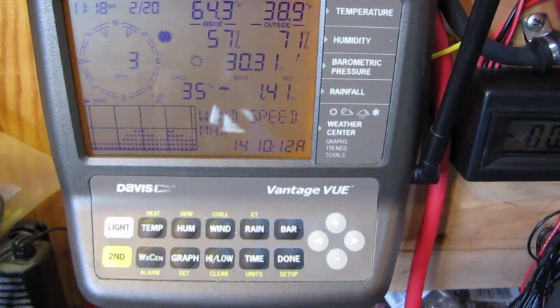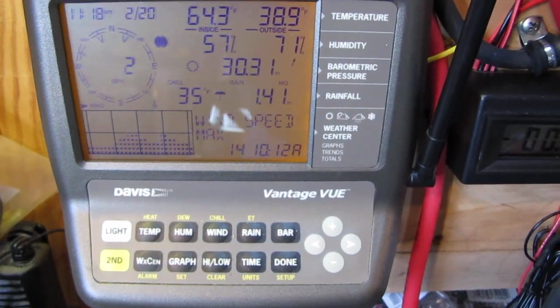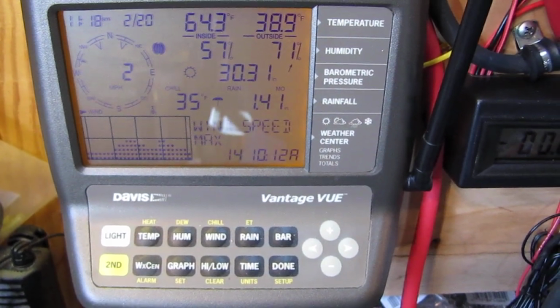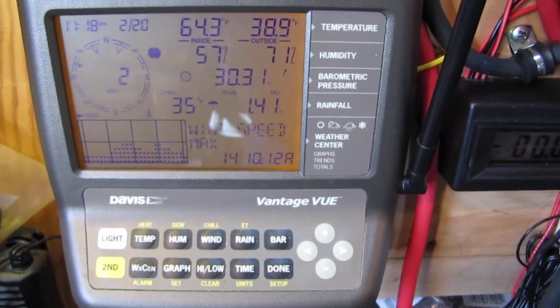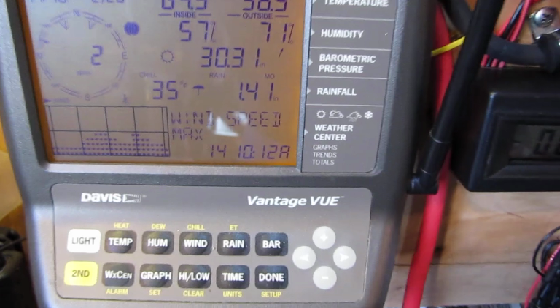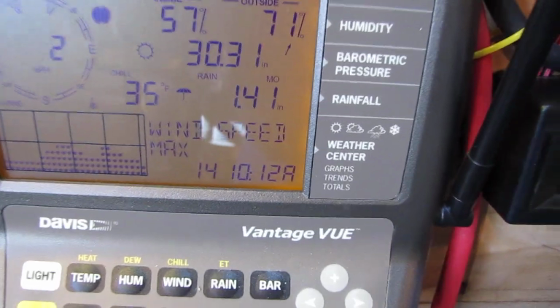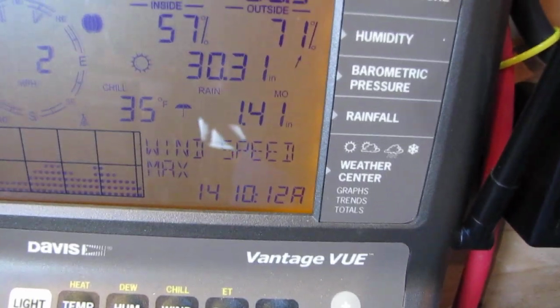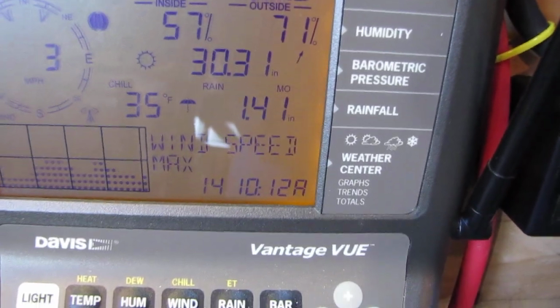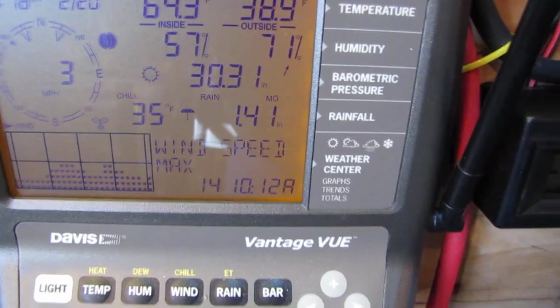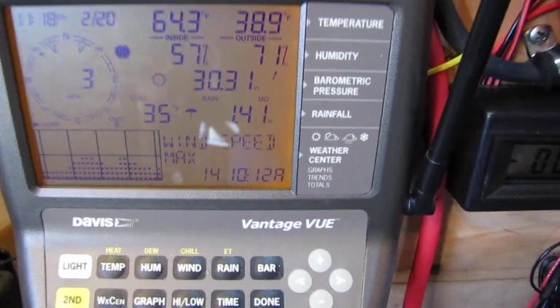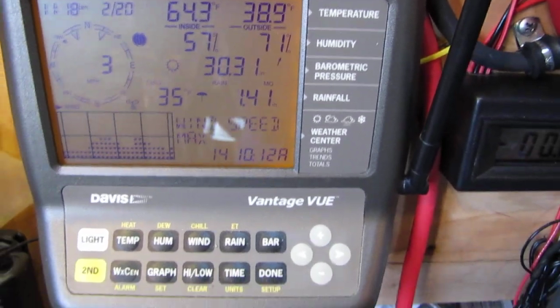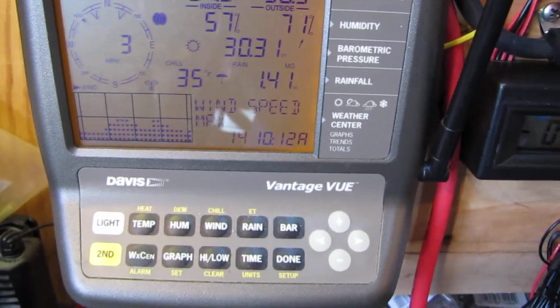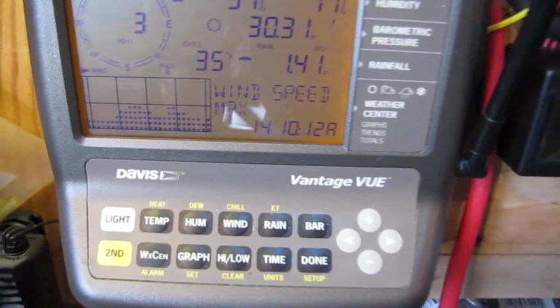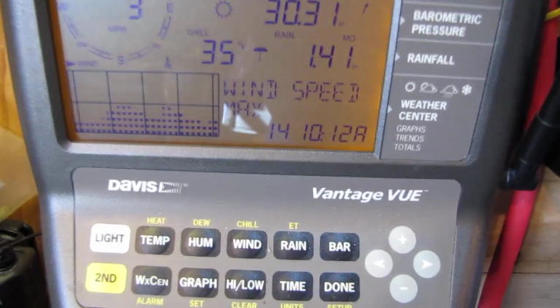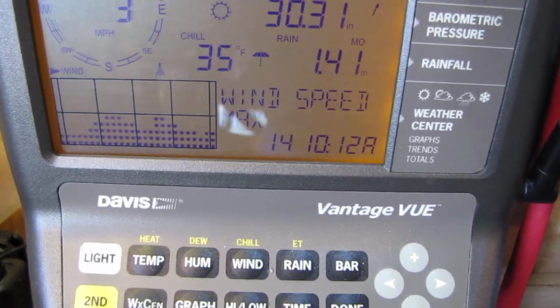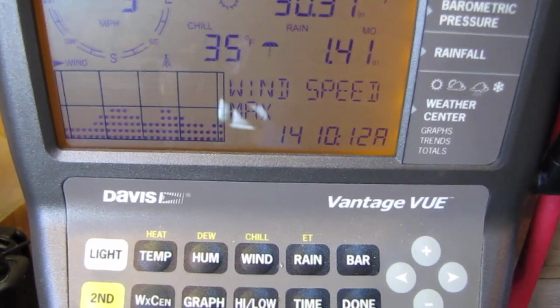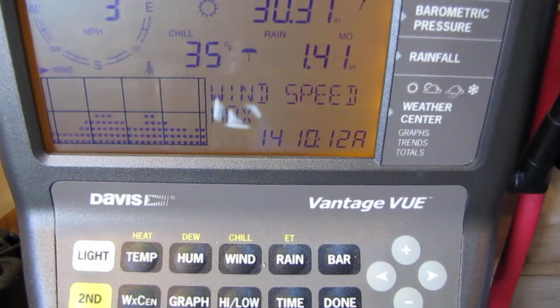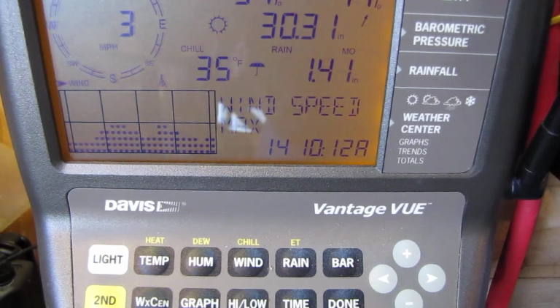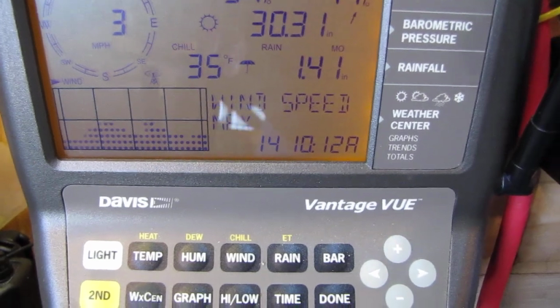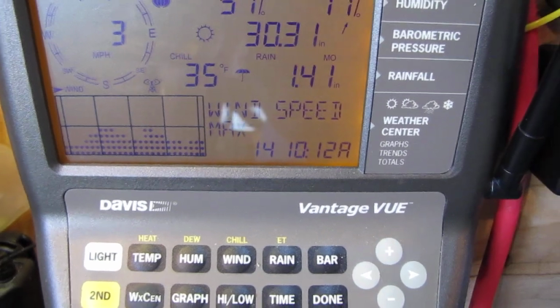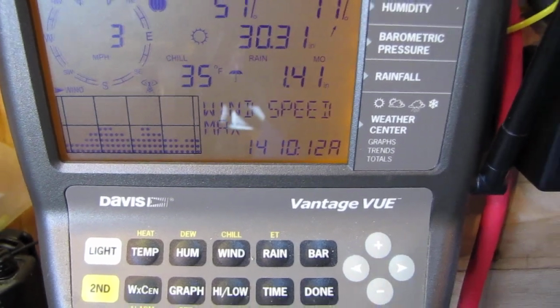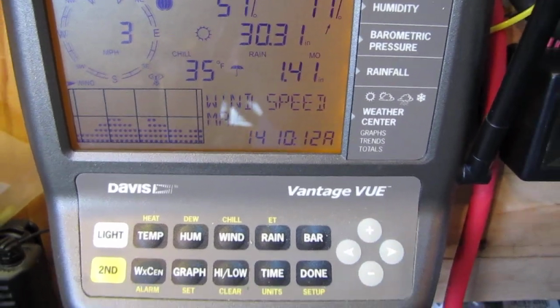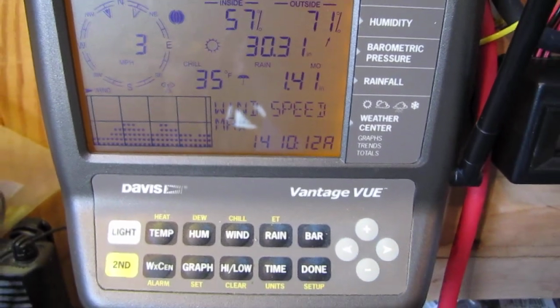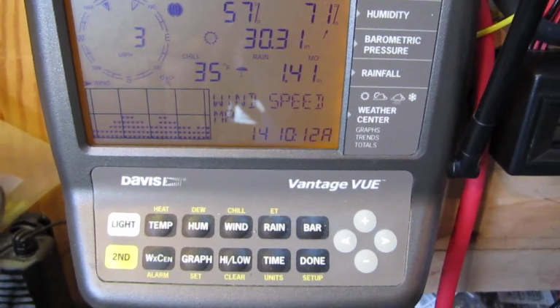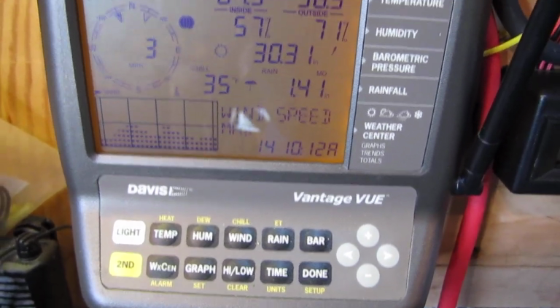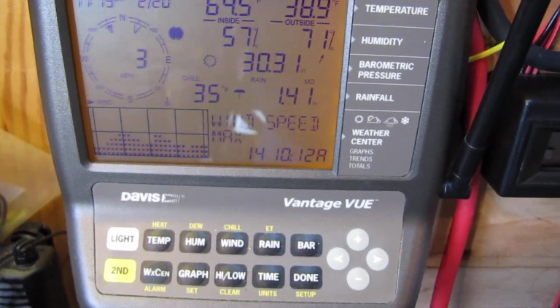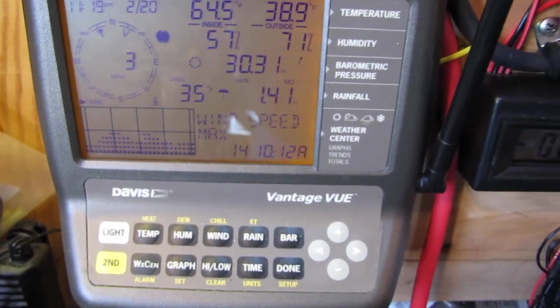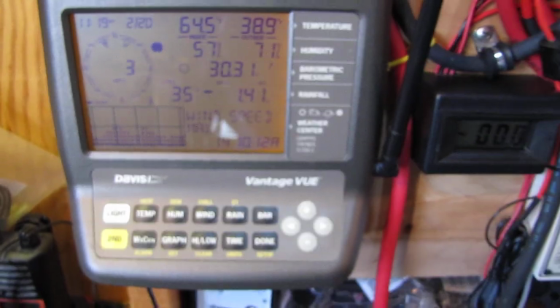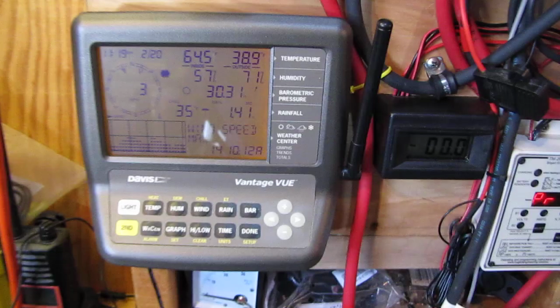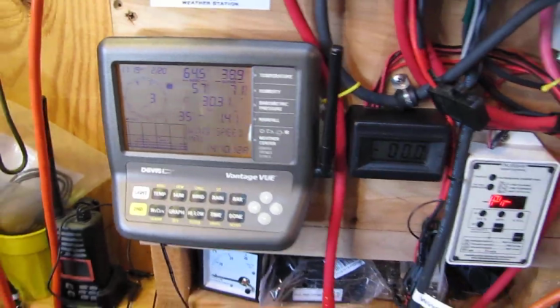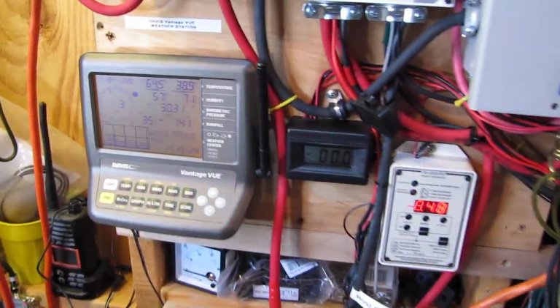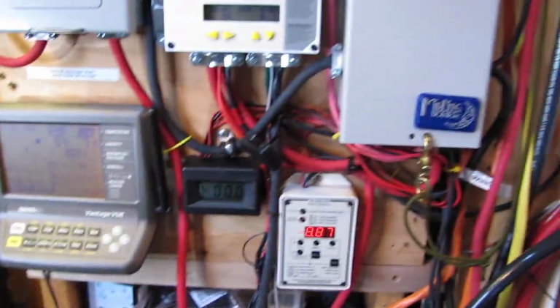The barometer is rising. And the rain is still going — we're still getting water from the rain collector because of the snow dripping down into it.